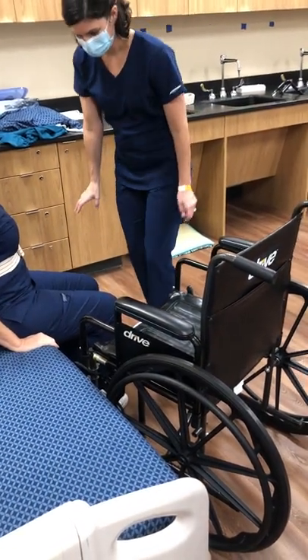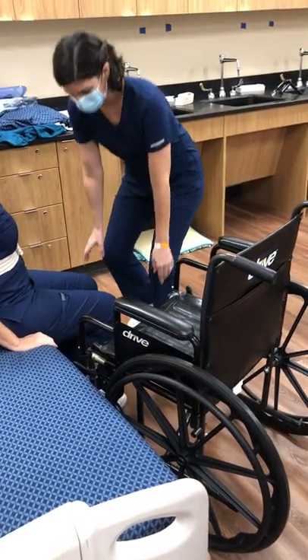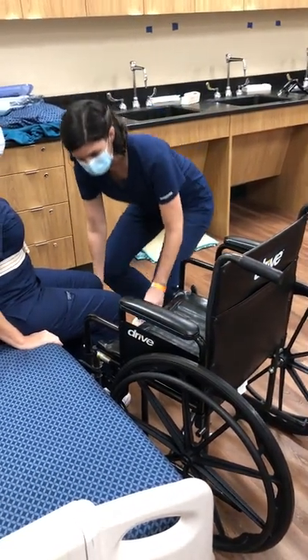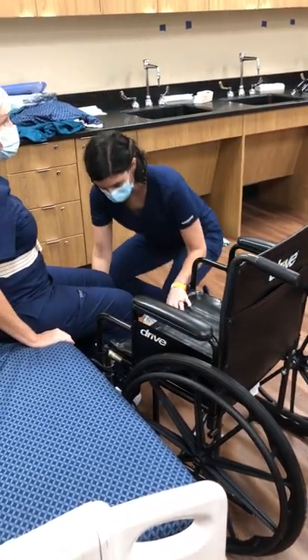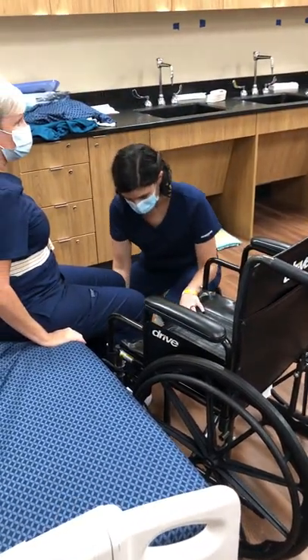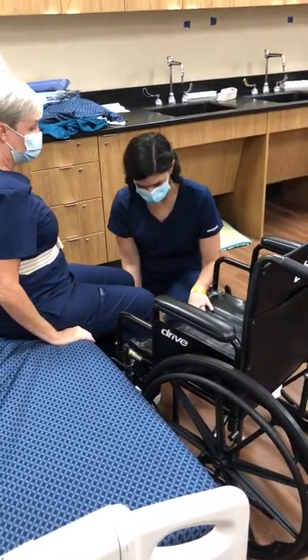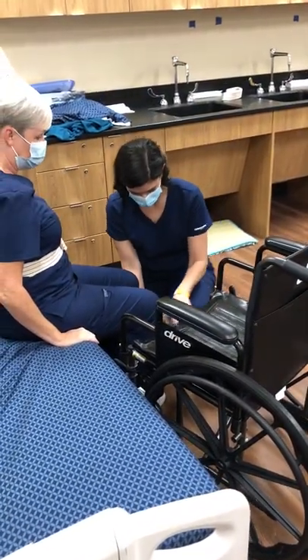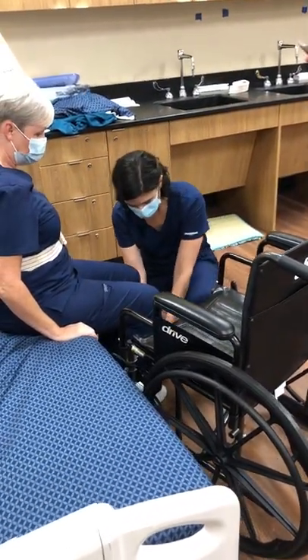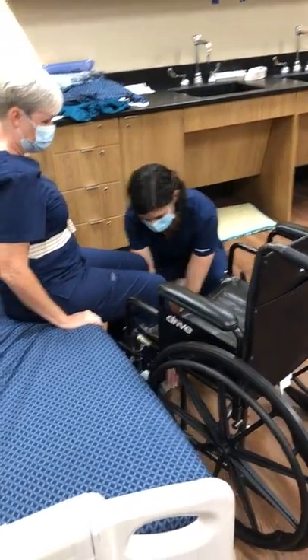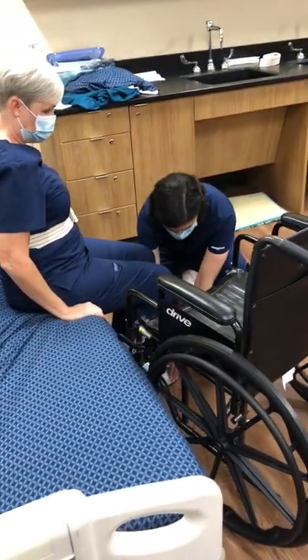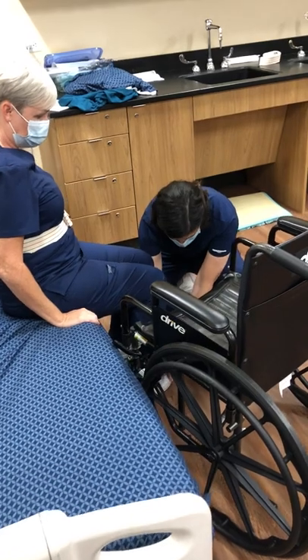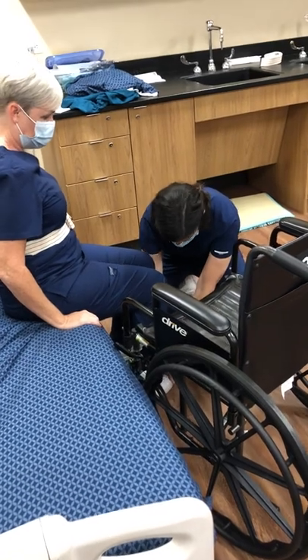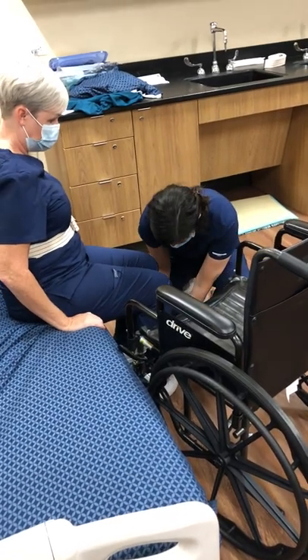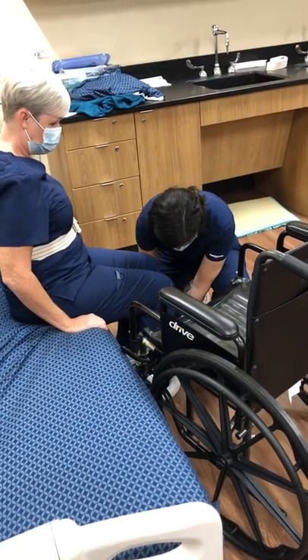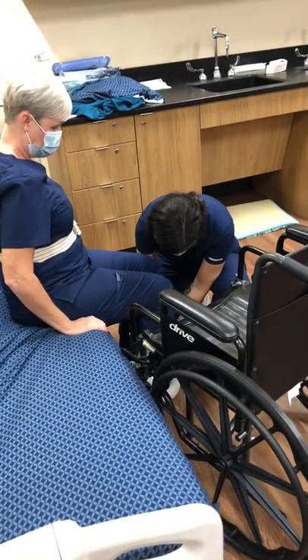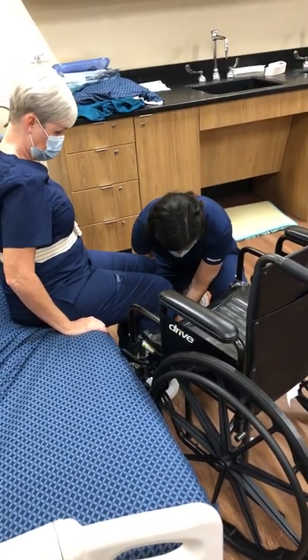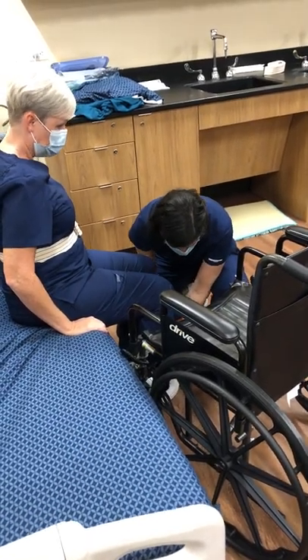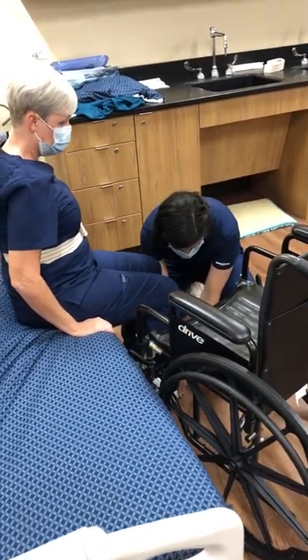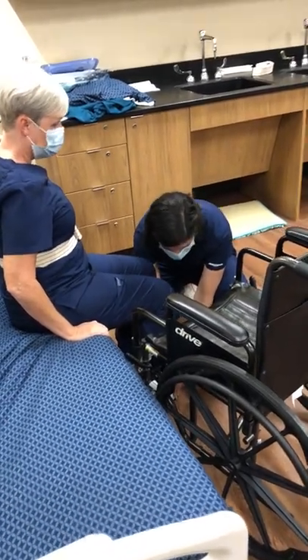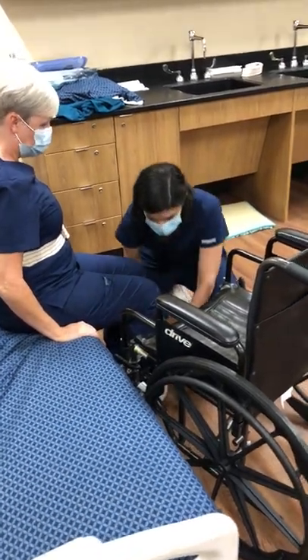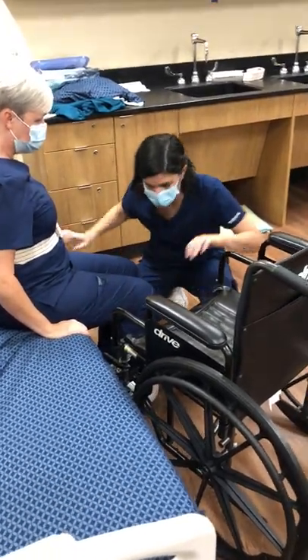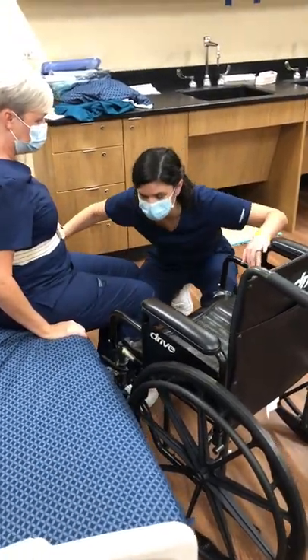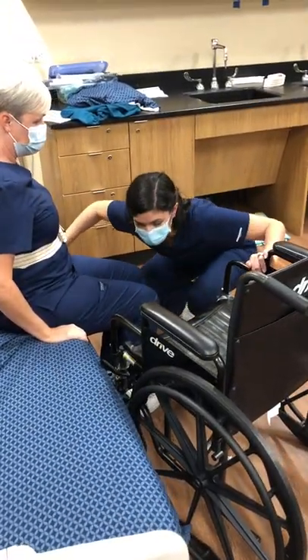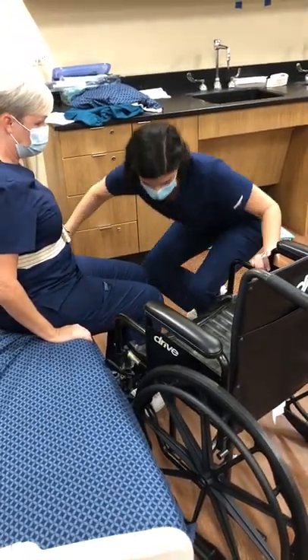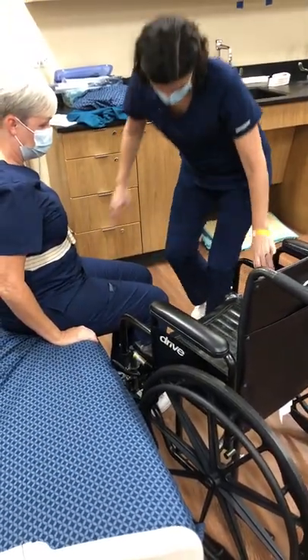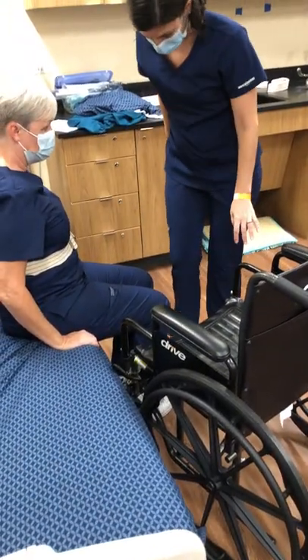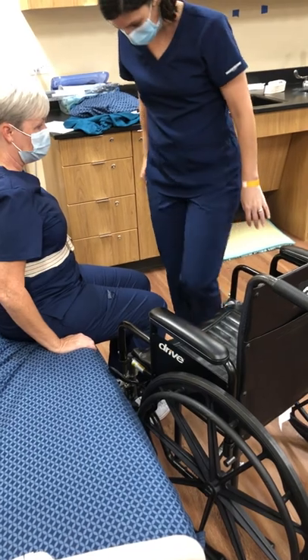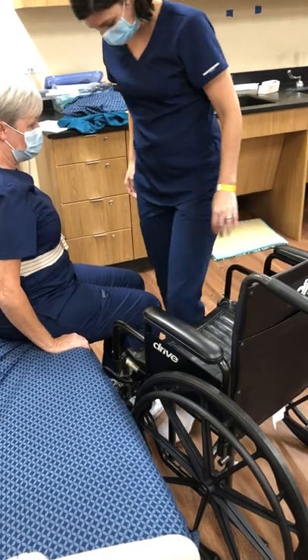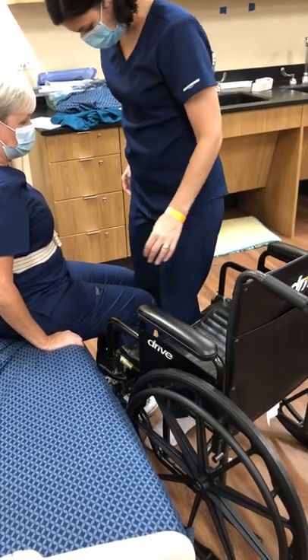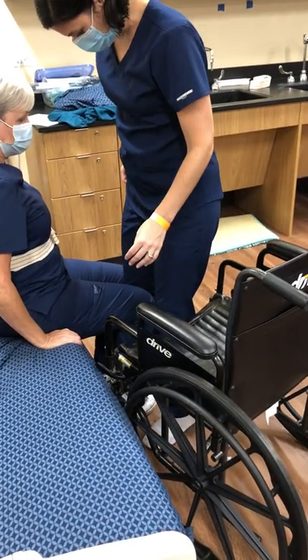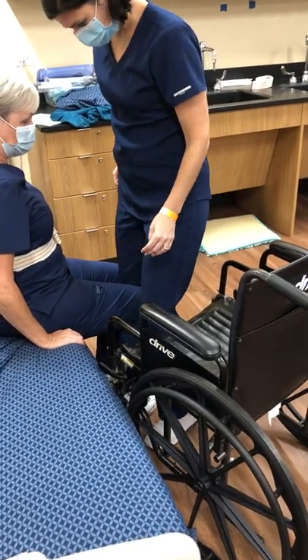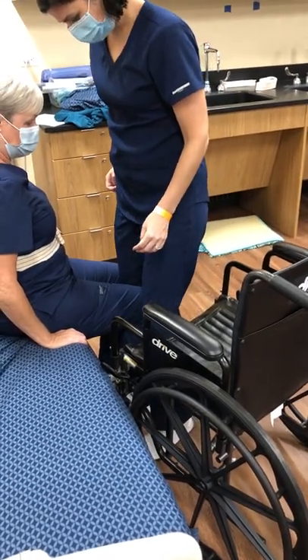Here's how the wheelchair looks. You're going to fix your feet, turn the heels towards the wheelchair, leg in between there.